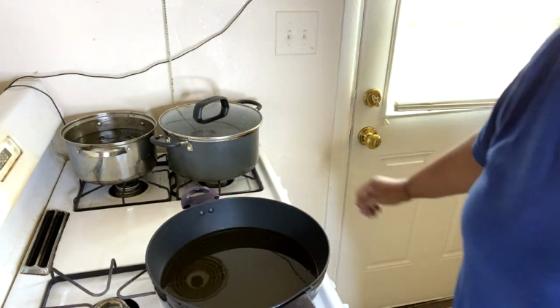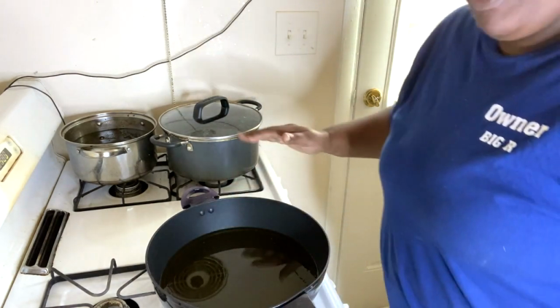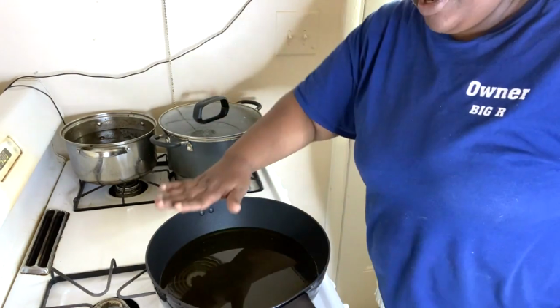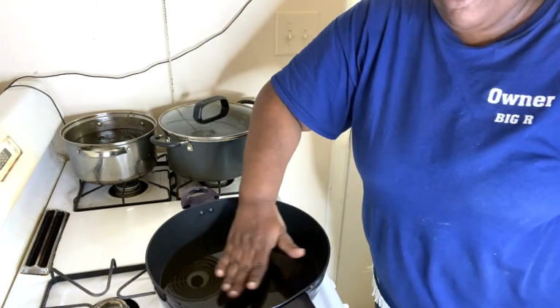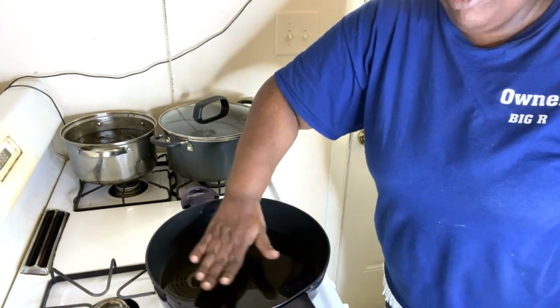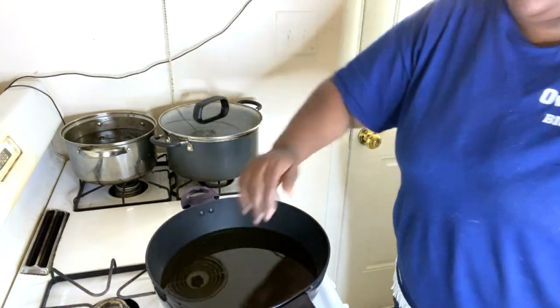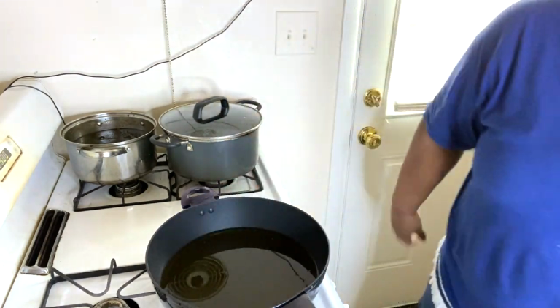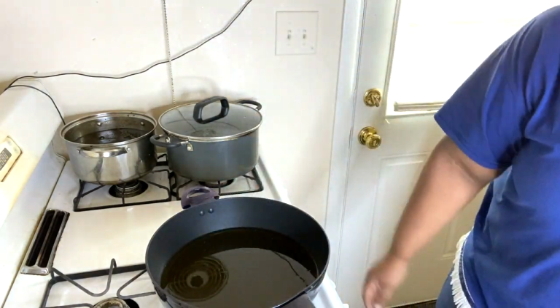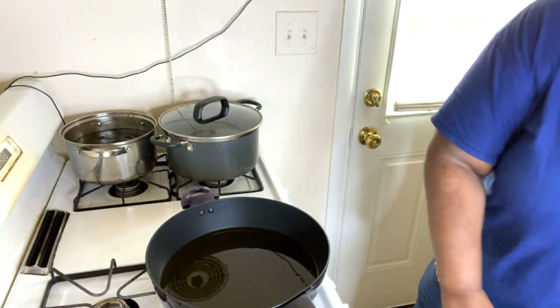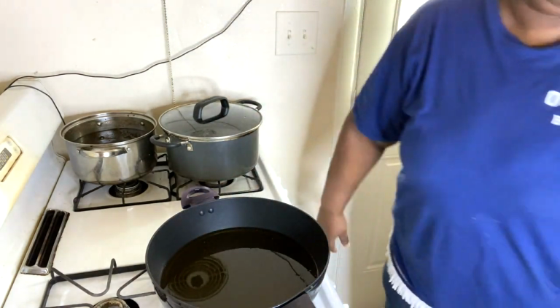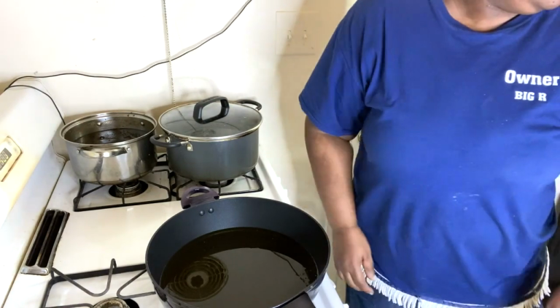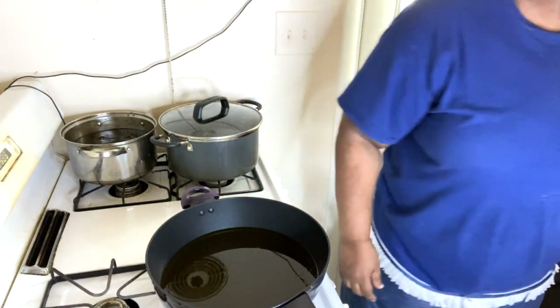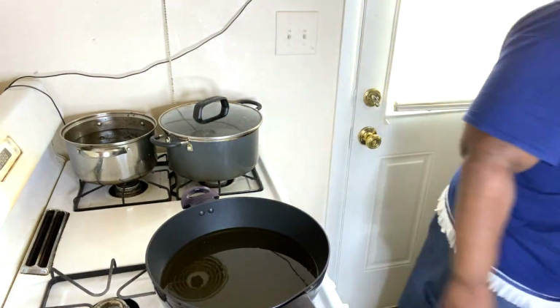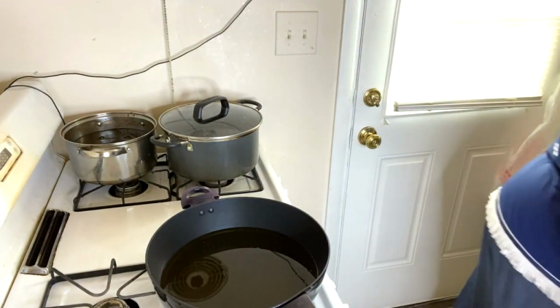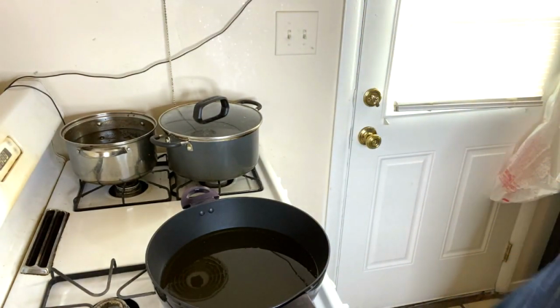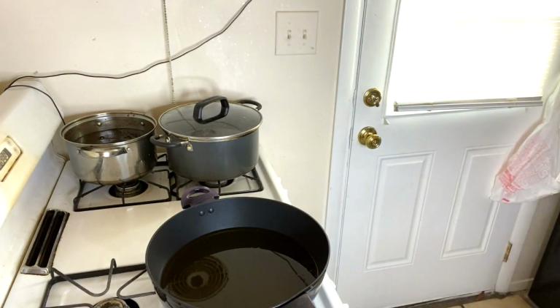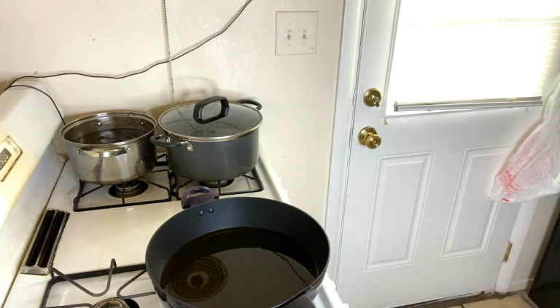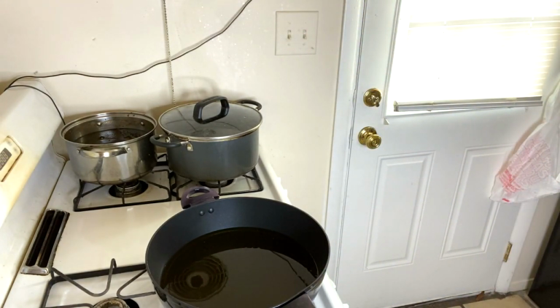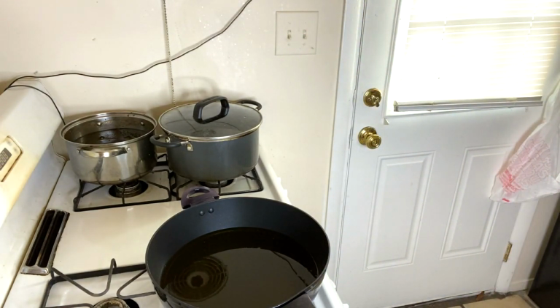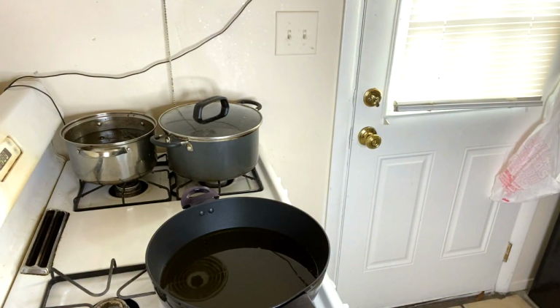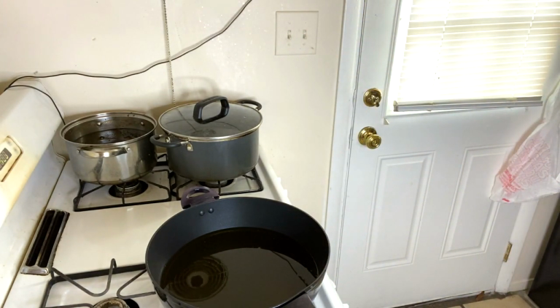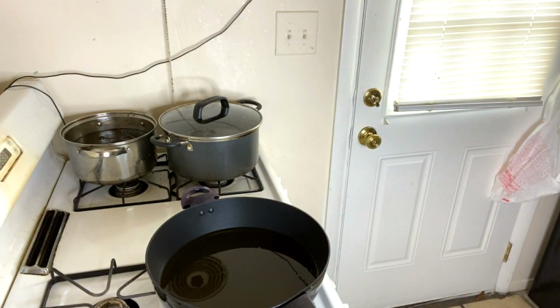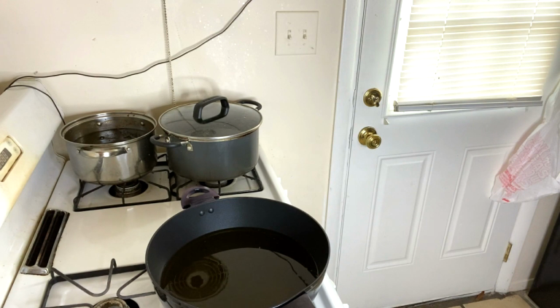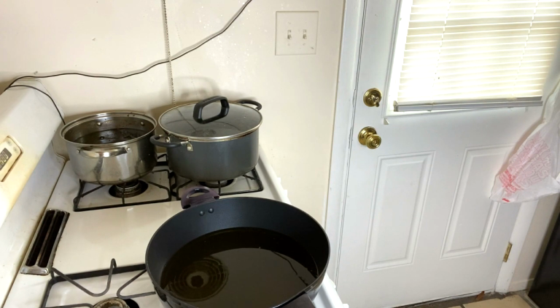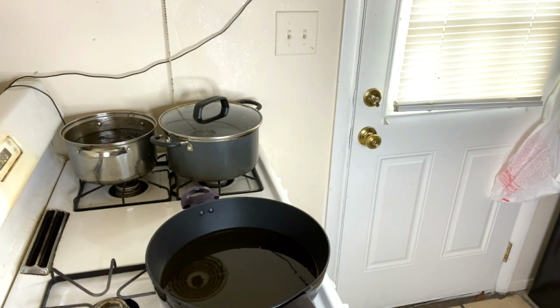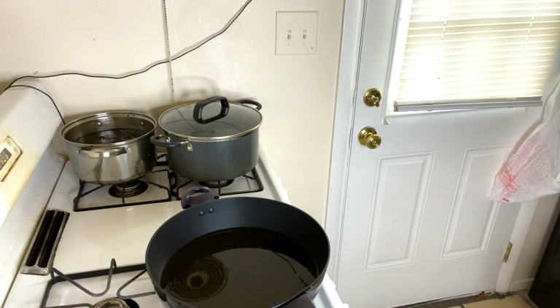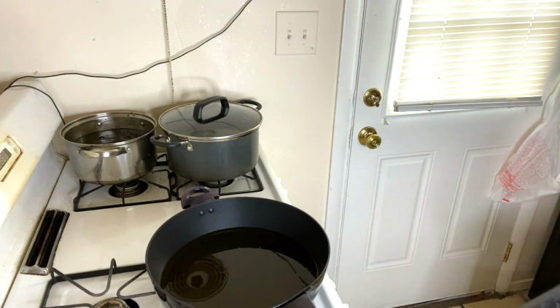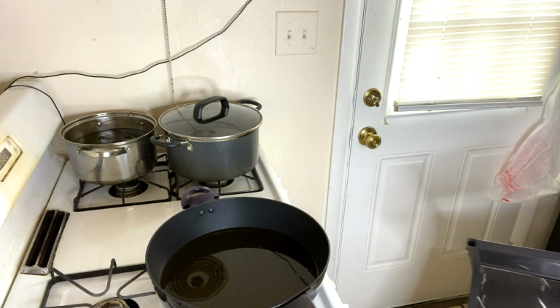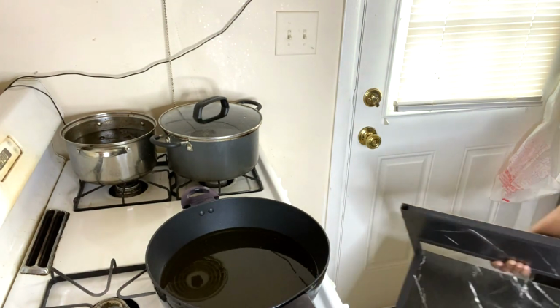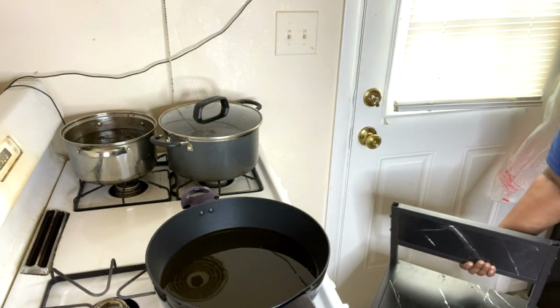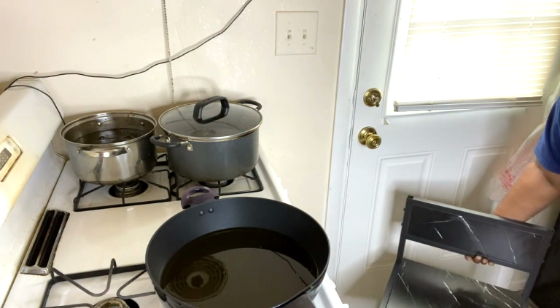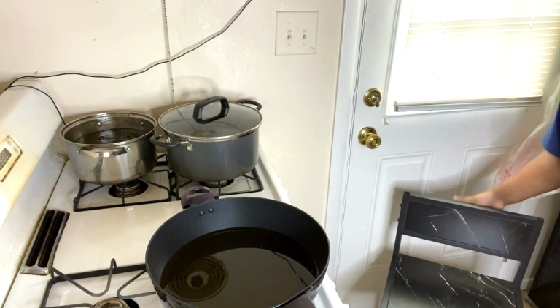I'm just waiting for this oil to get hot so I can make the gravy. I didn't even realize the camera was still going.